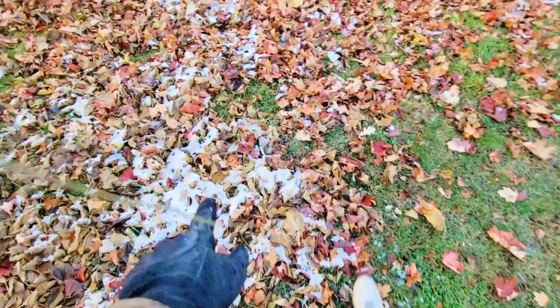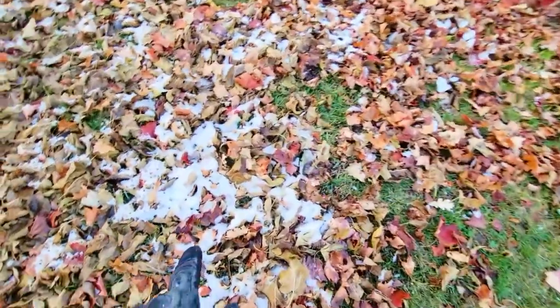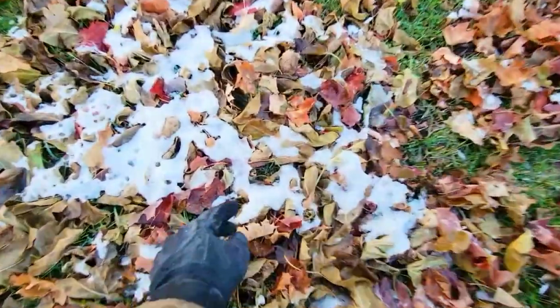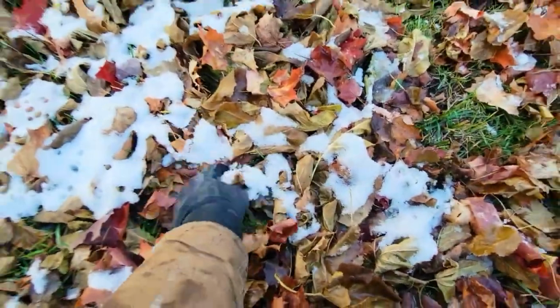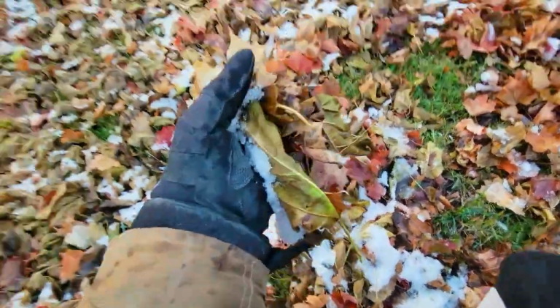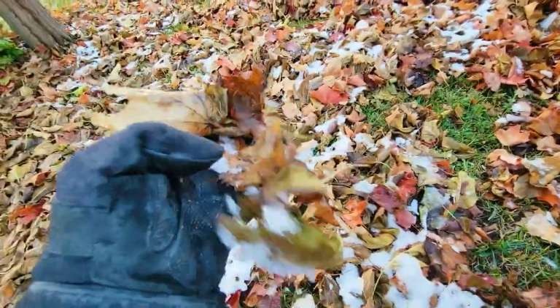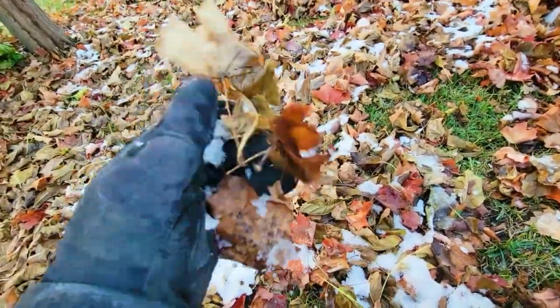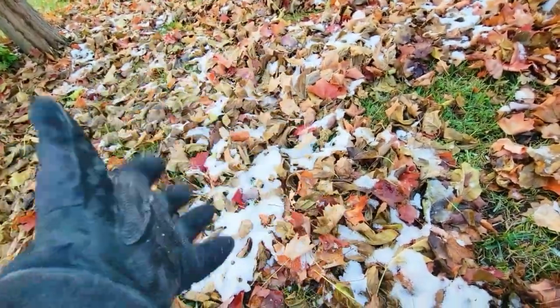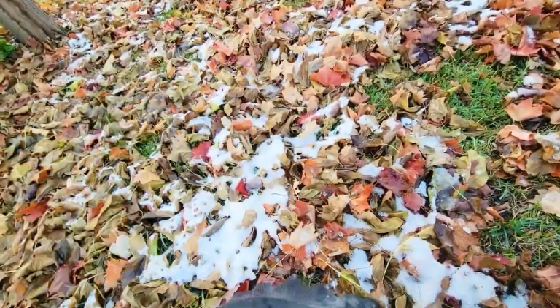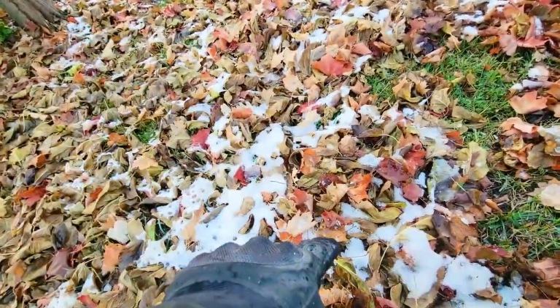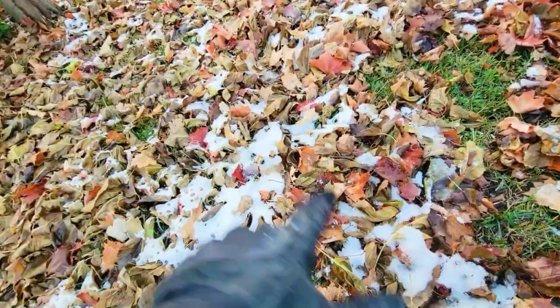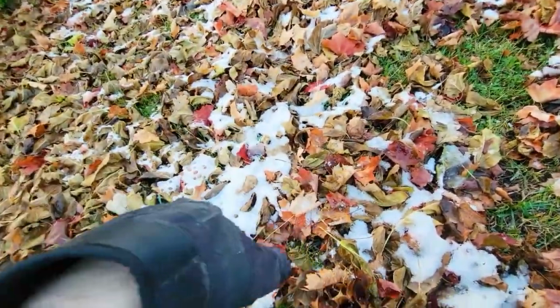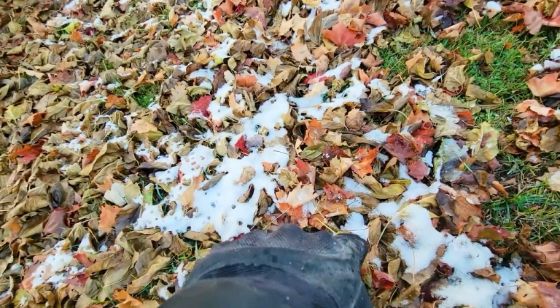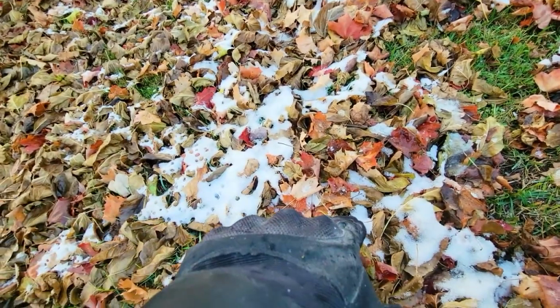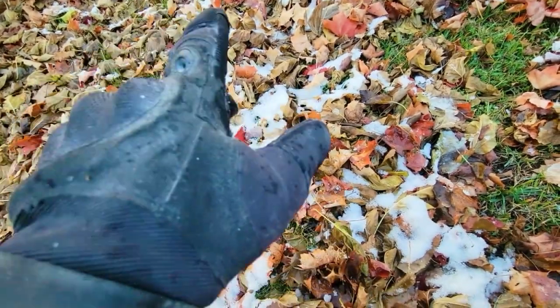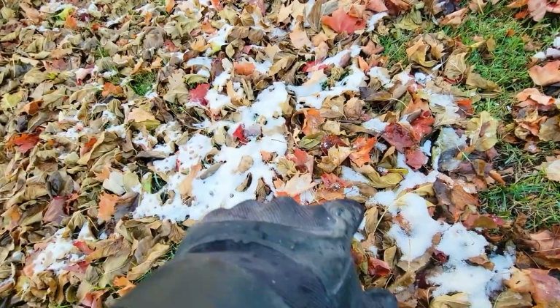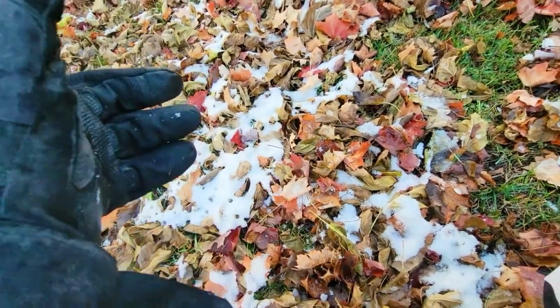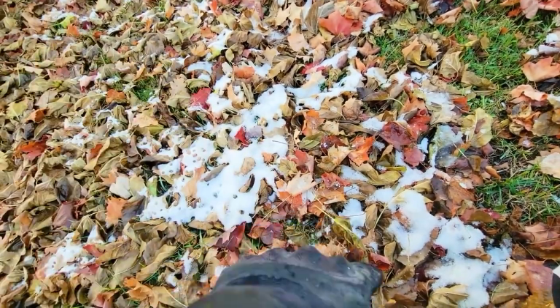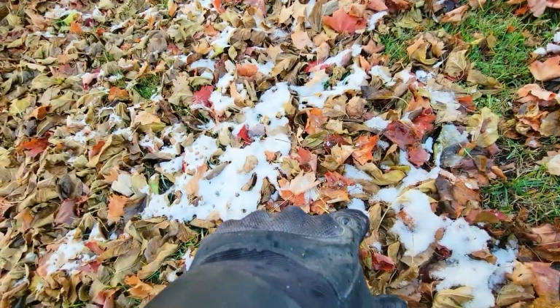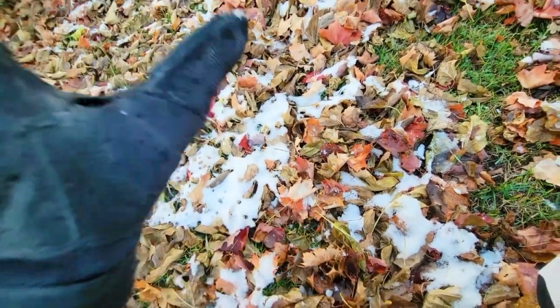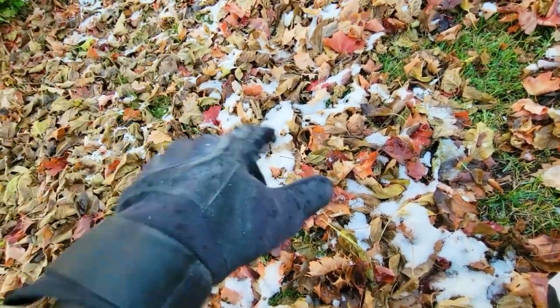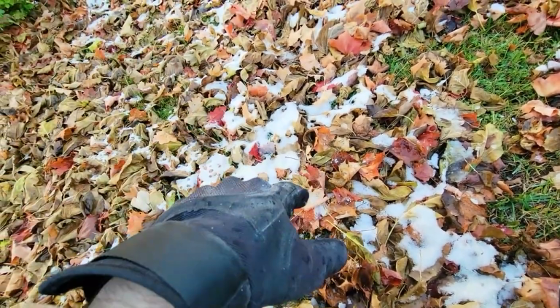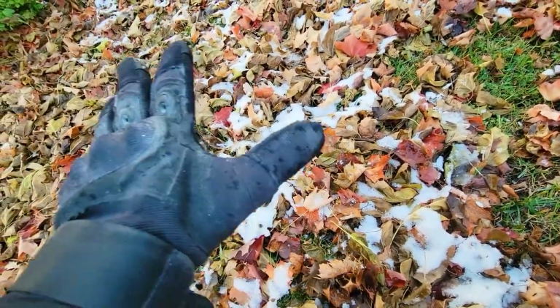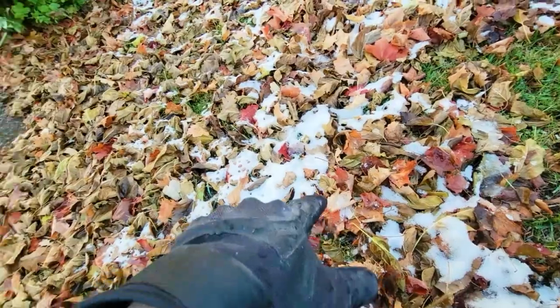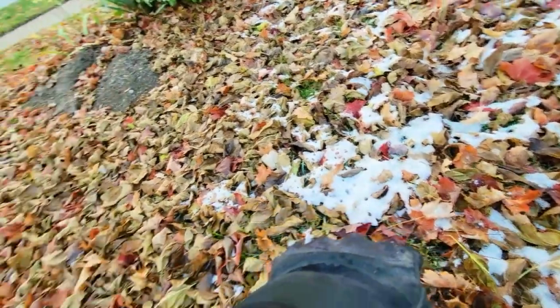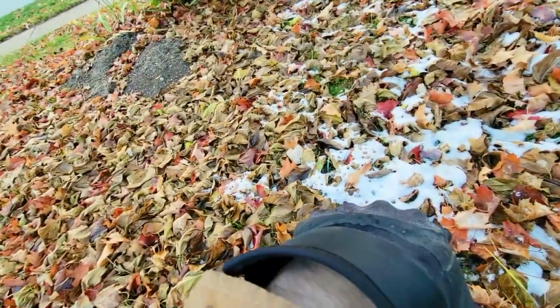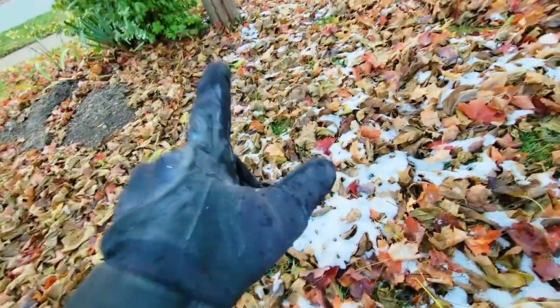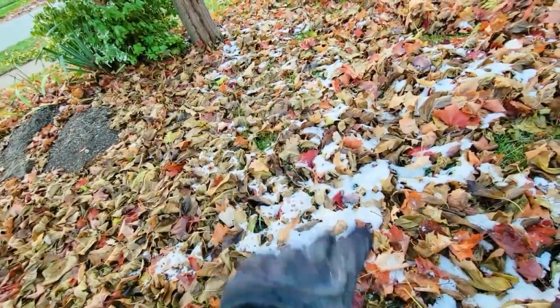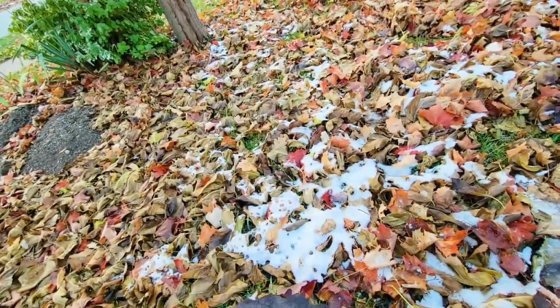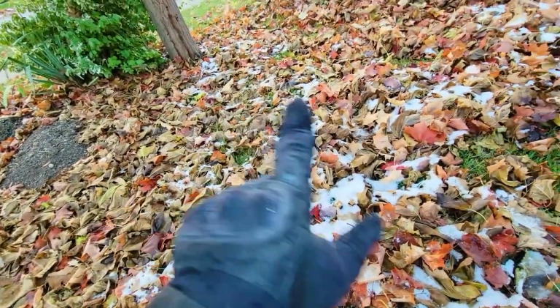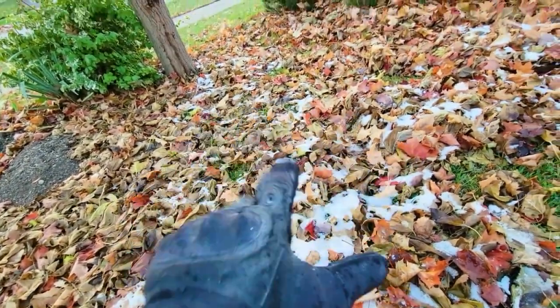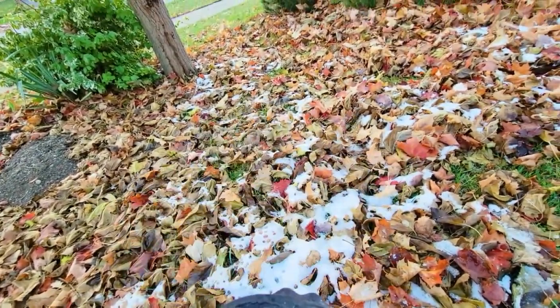There was a little snowfall last night and I'm going to demonstrate that it's okay to actually suck up these leaves with snow and water on them. I don't recommend doing it all the time, but rest assured that if you do, you're not going to damage the machine — which is a huge plus.